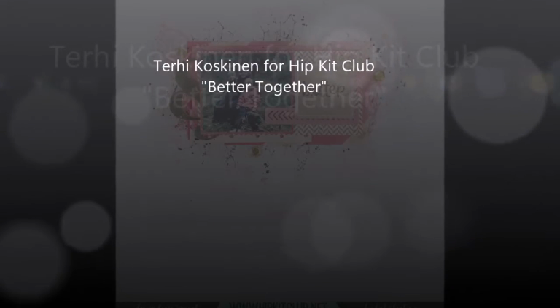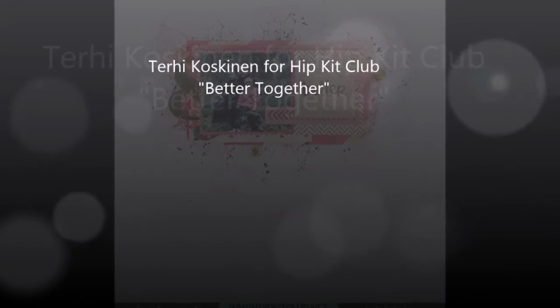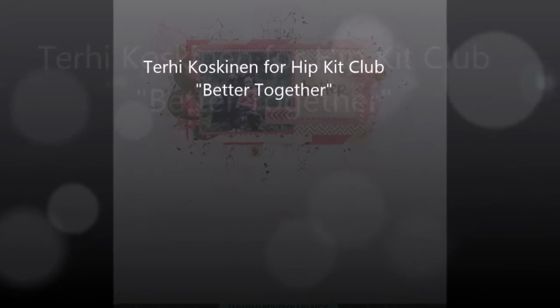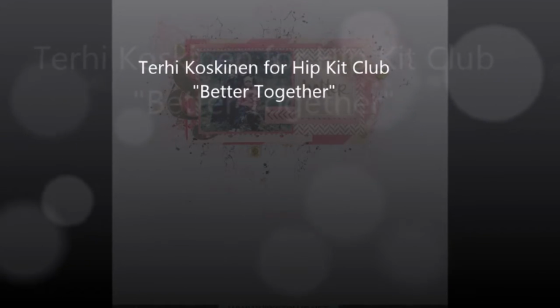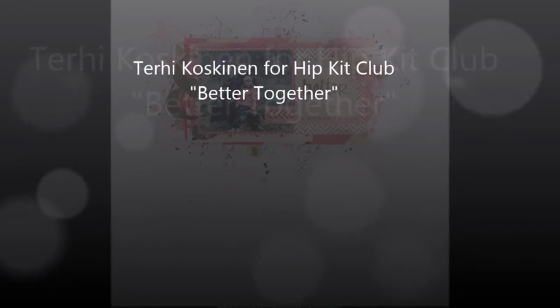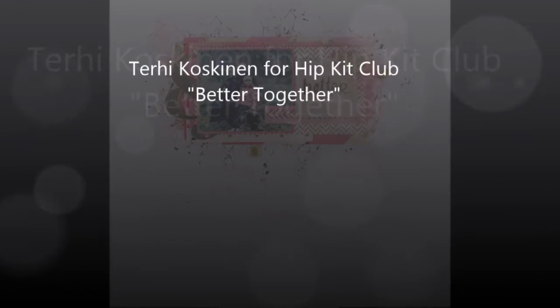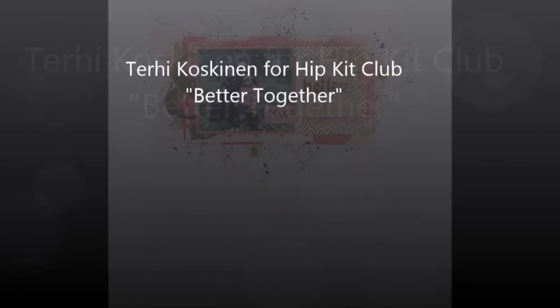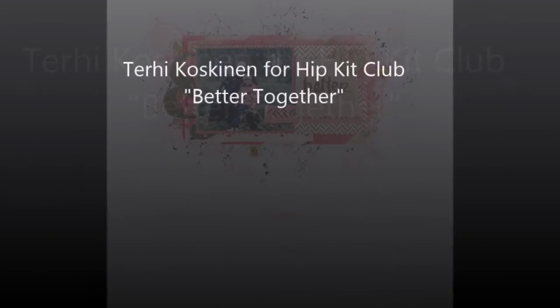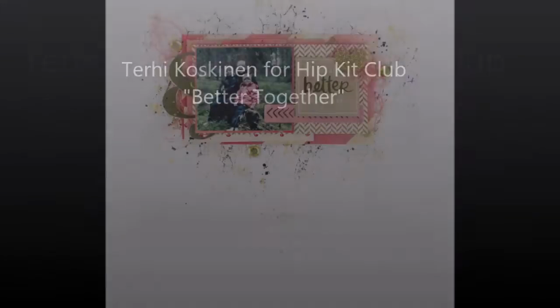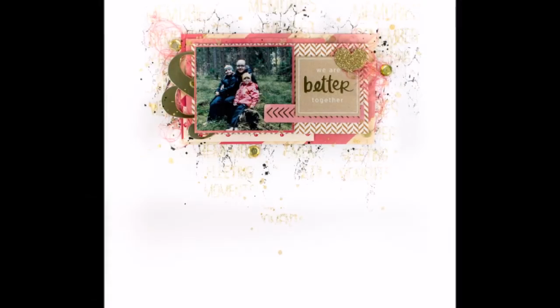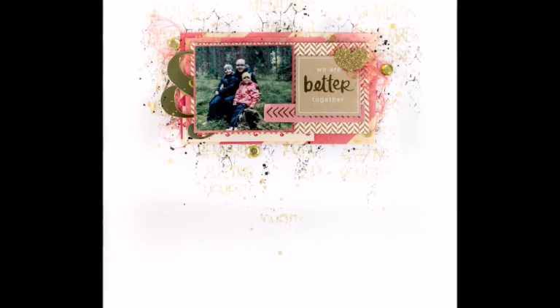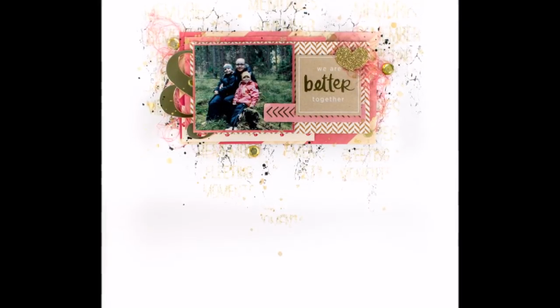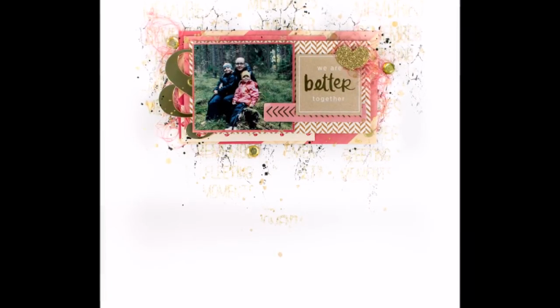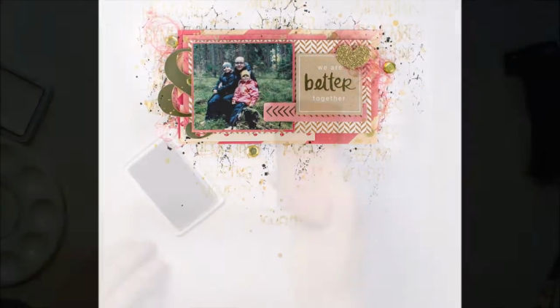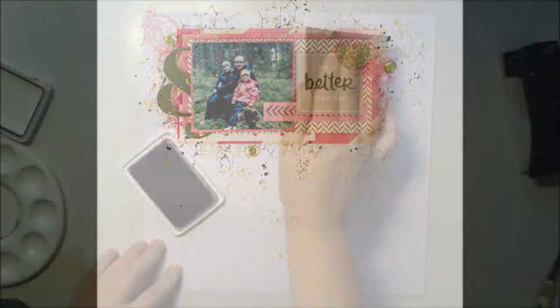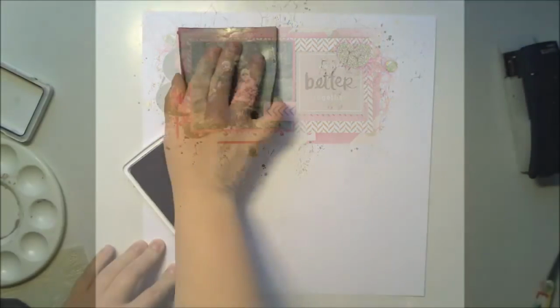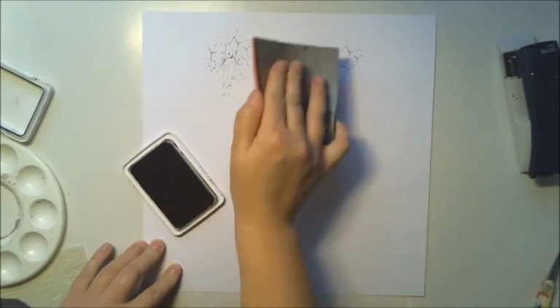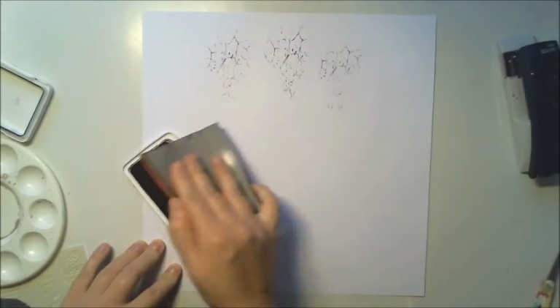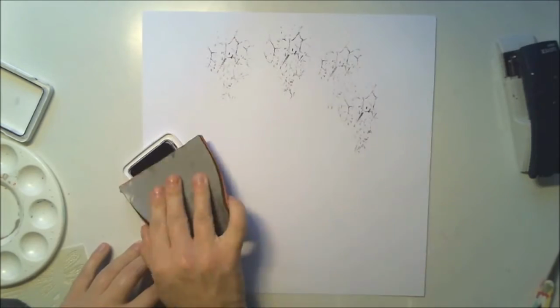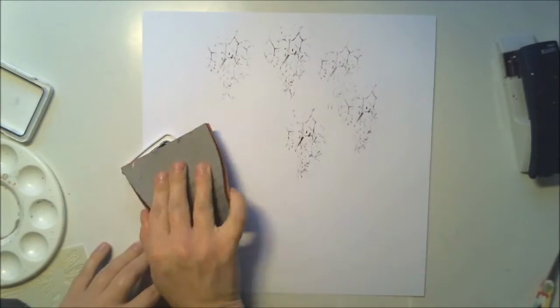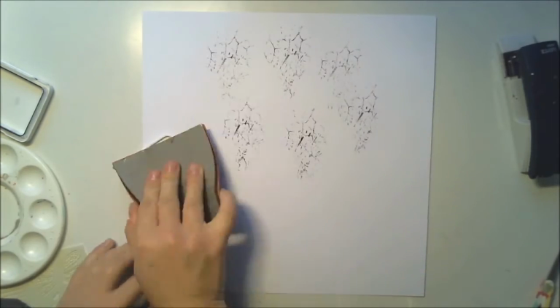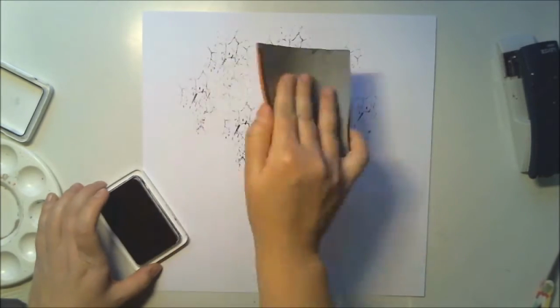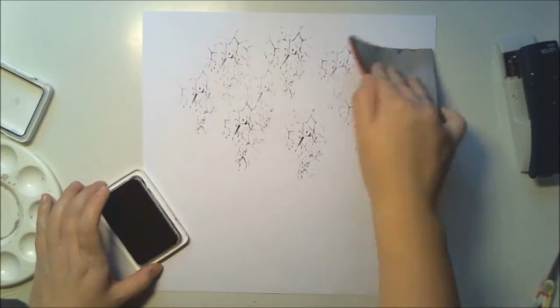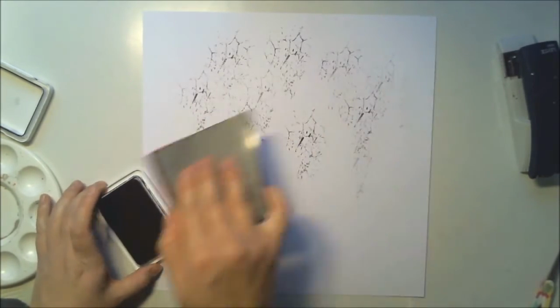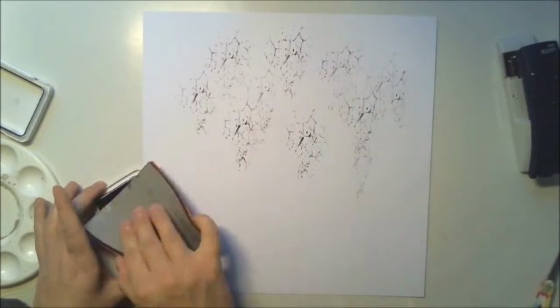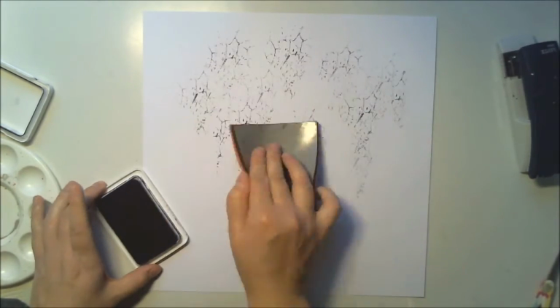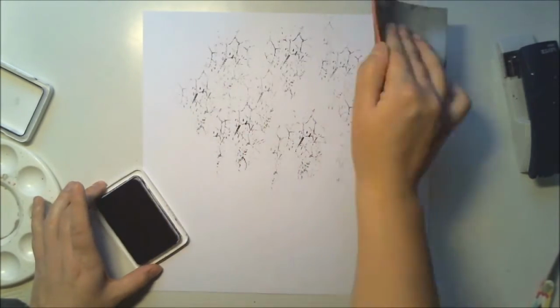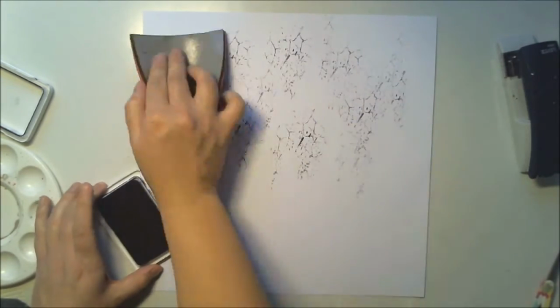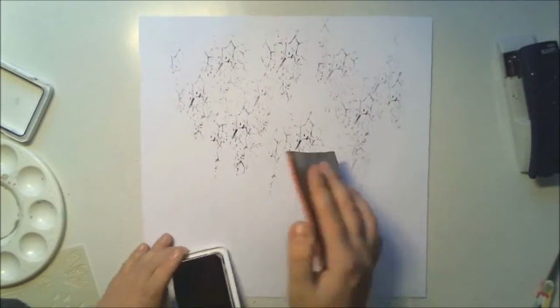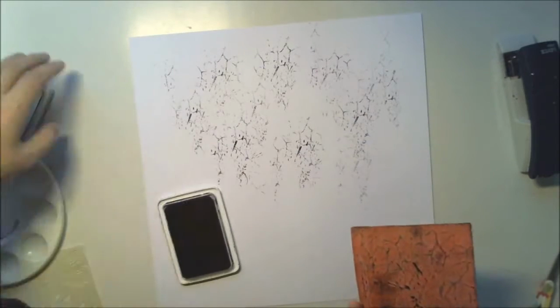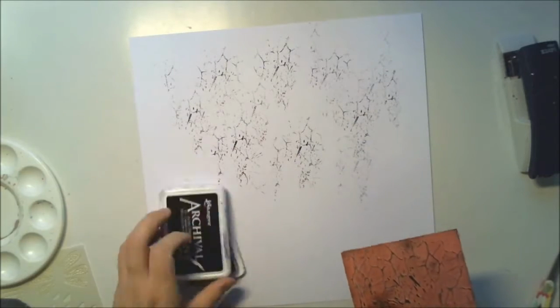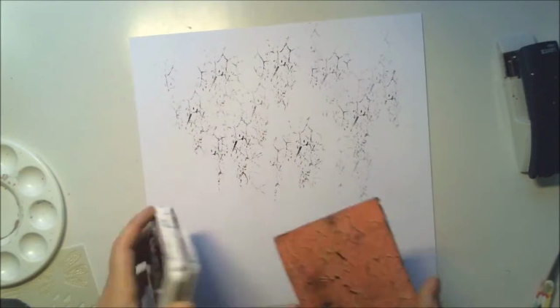Hello all, it's Terhi here with another Hipkit Club layout. I'm playing with November Kids and December Daily kits and my inspiration came from simple things.